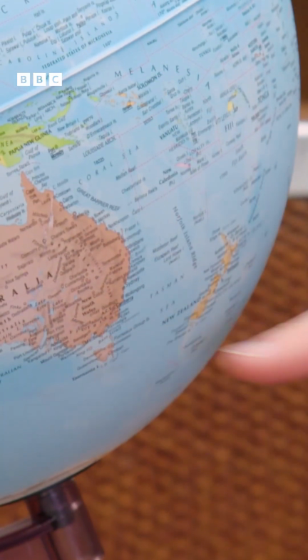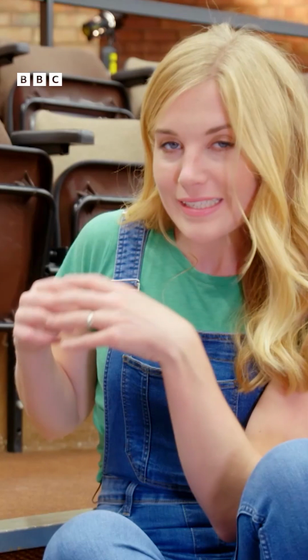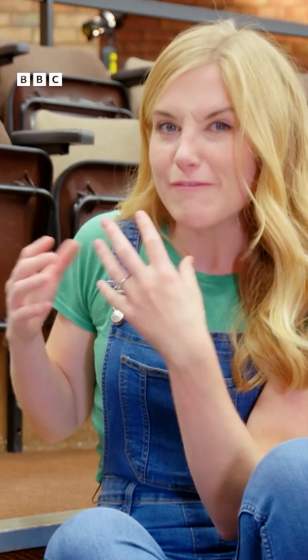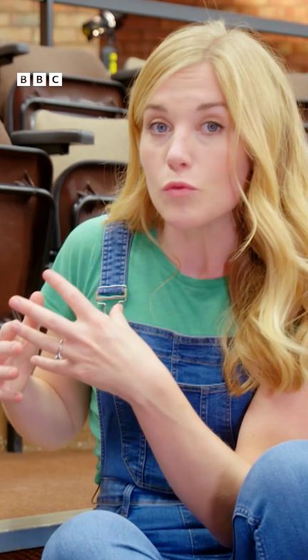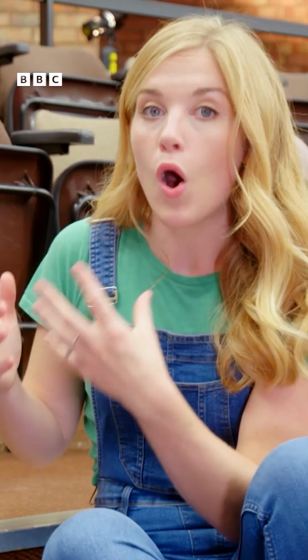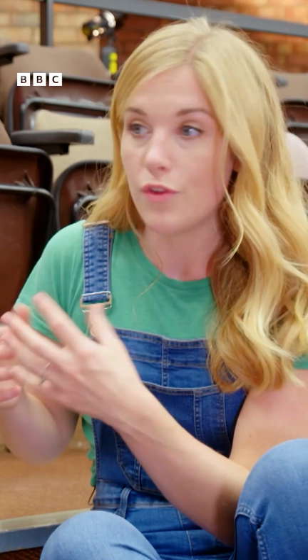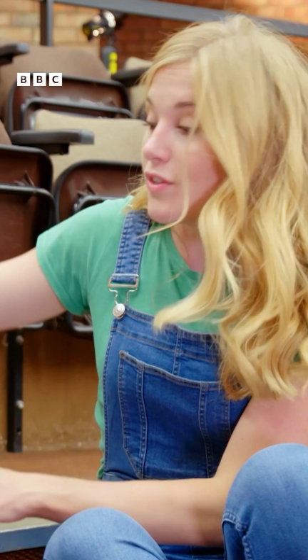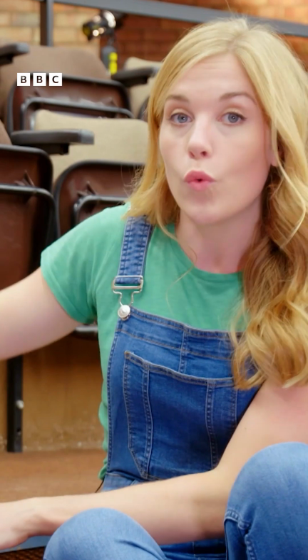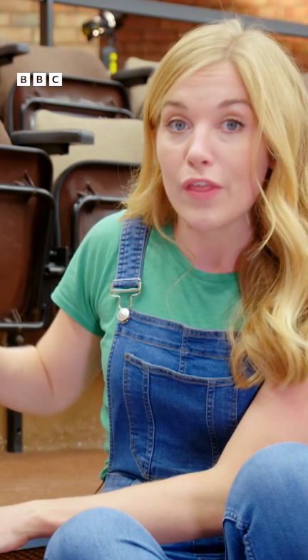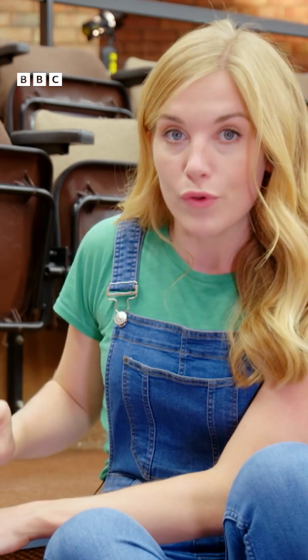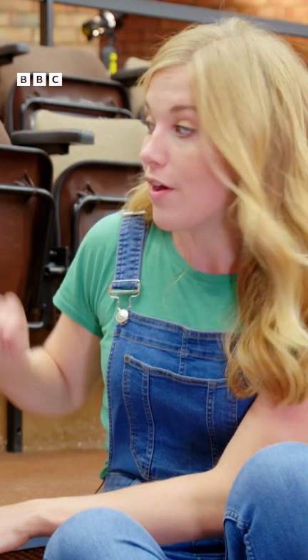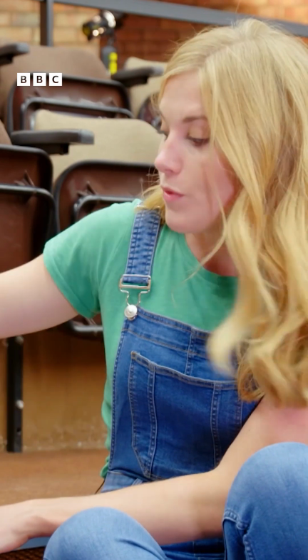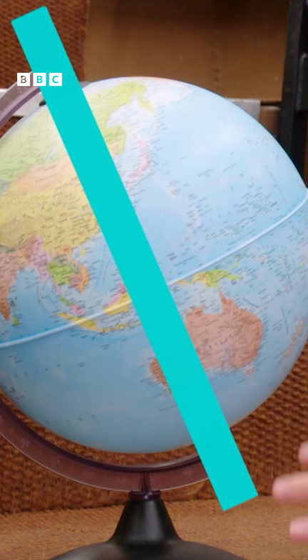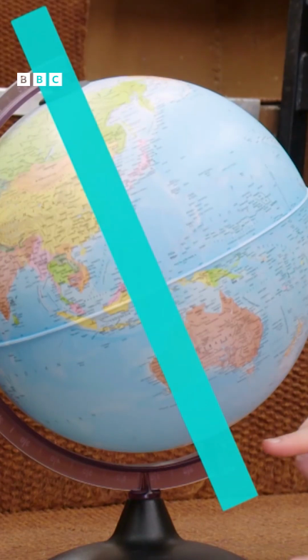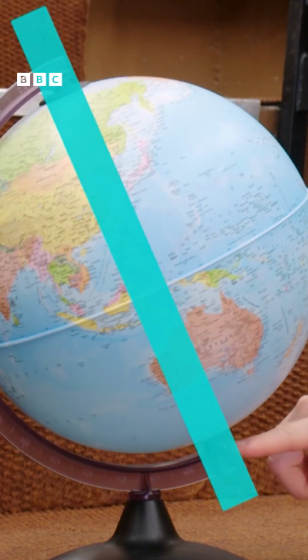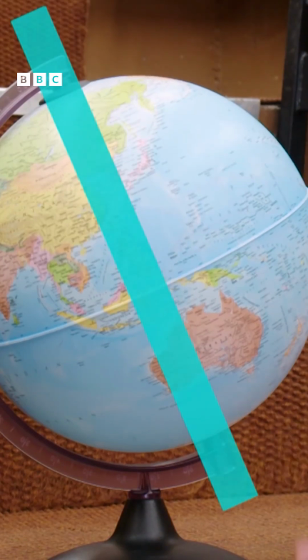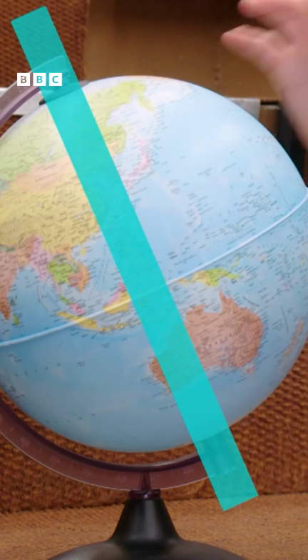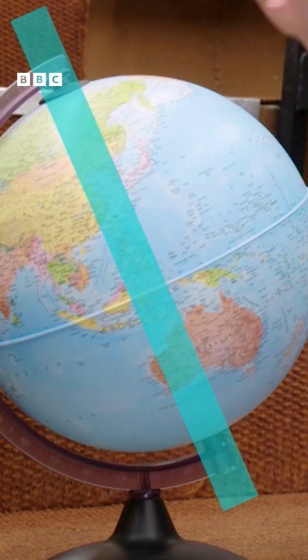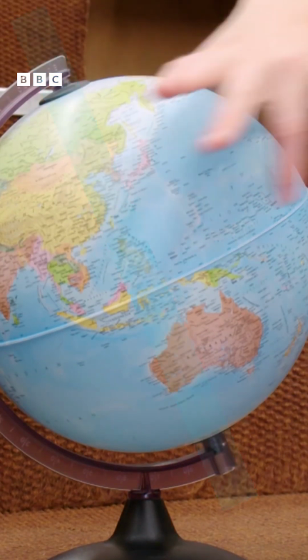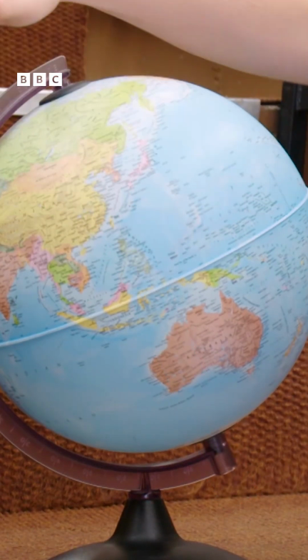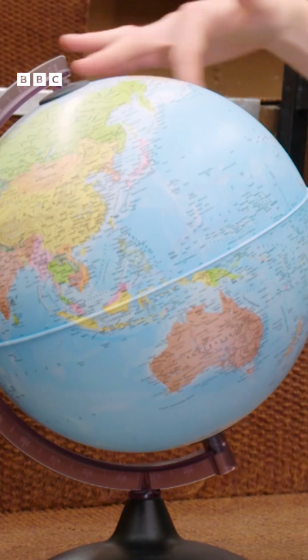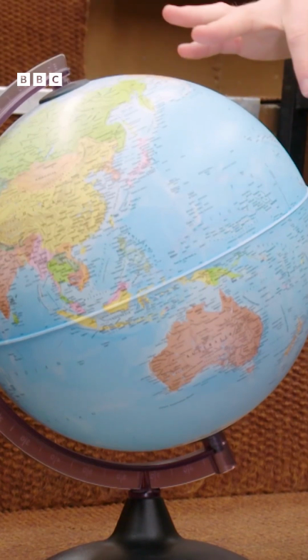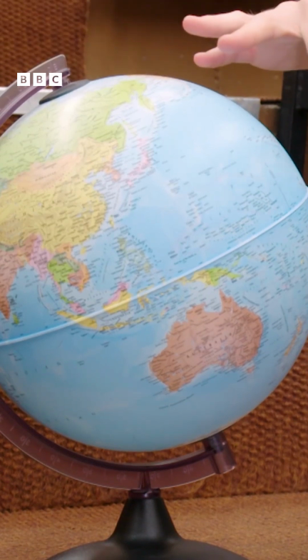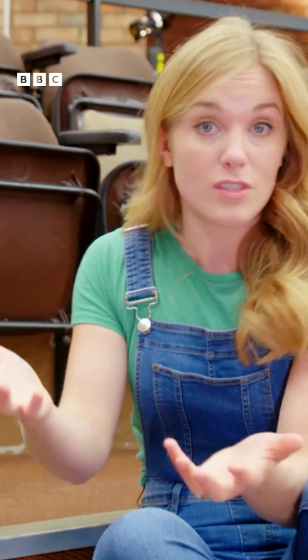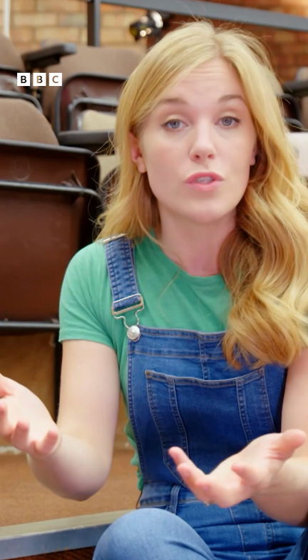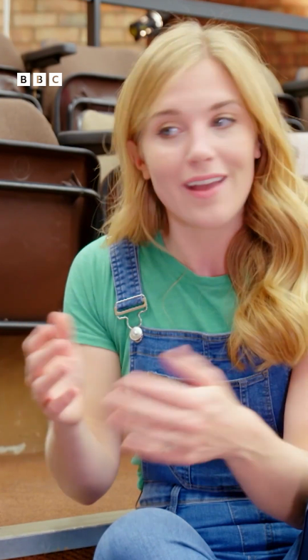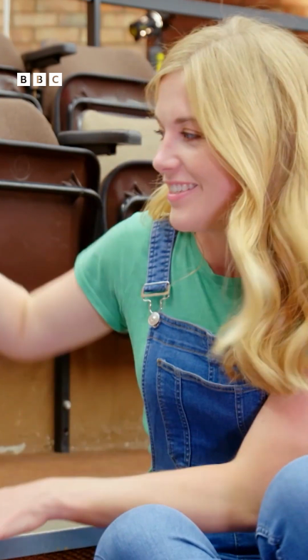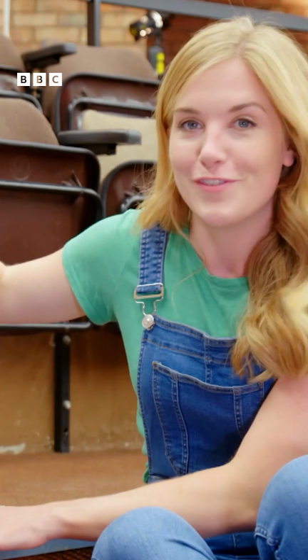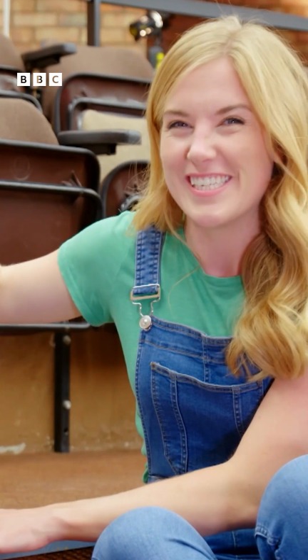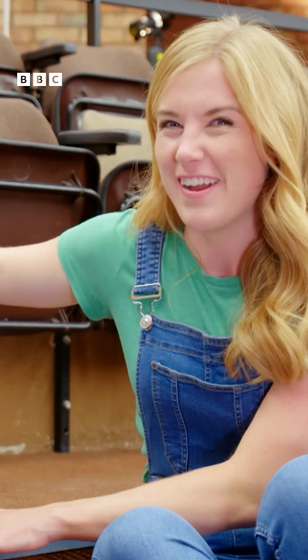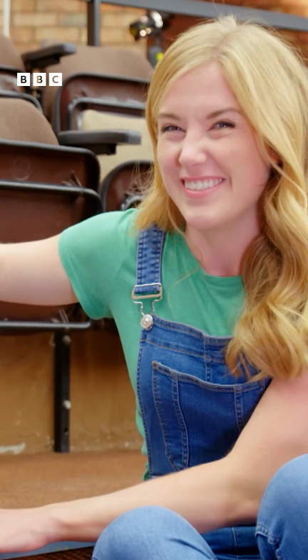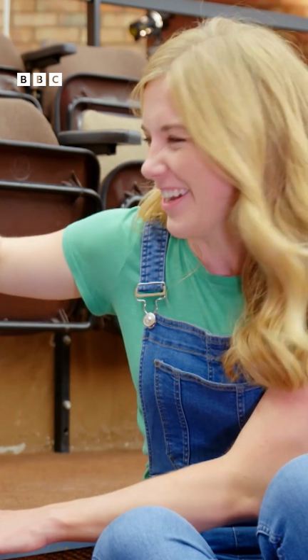There's an invisible pole that runs all the way through the Earth, from the top to the bottom, and the Earth spins around this pole. It's called the axis. Shall we see it spin around? Here it goes.